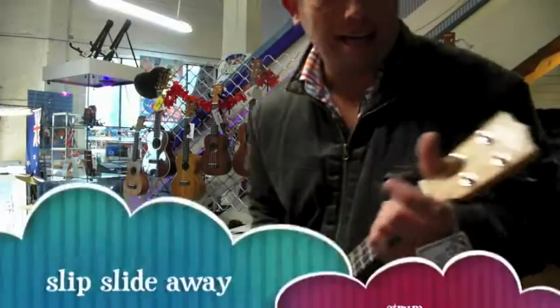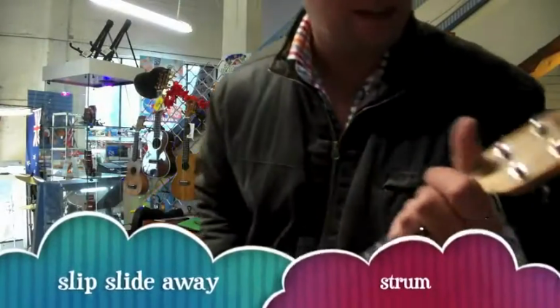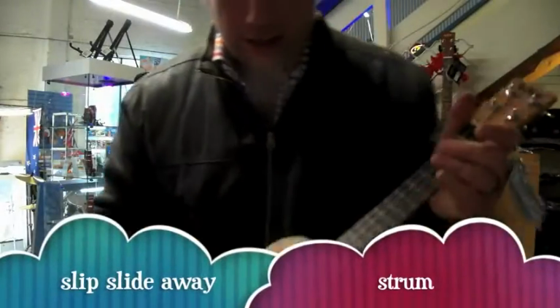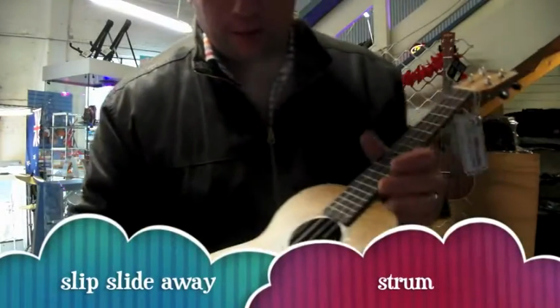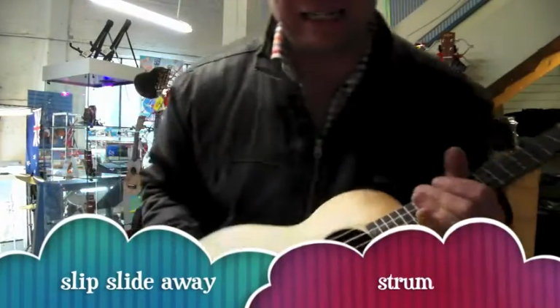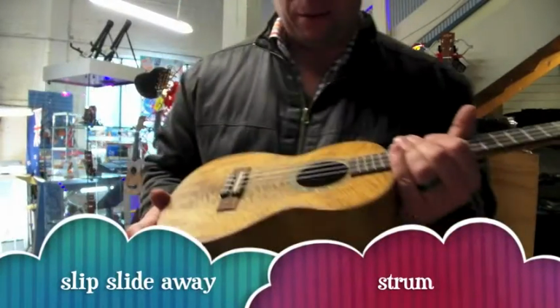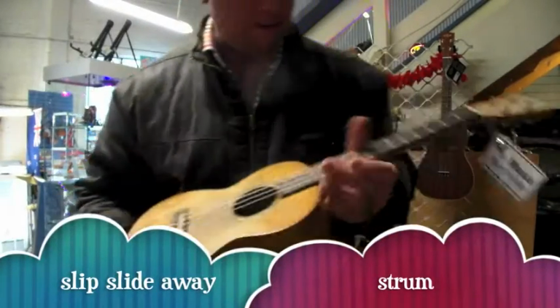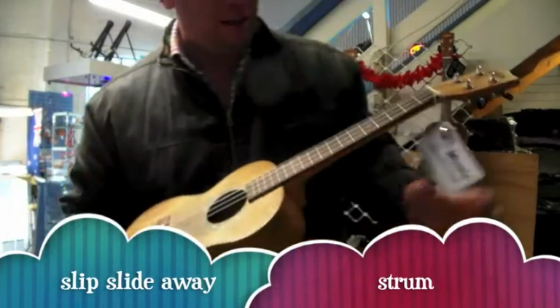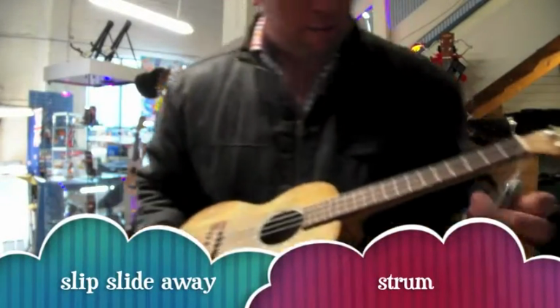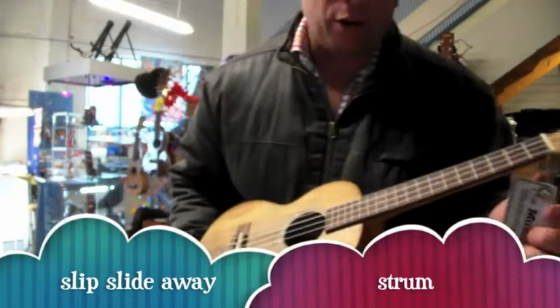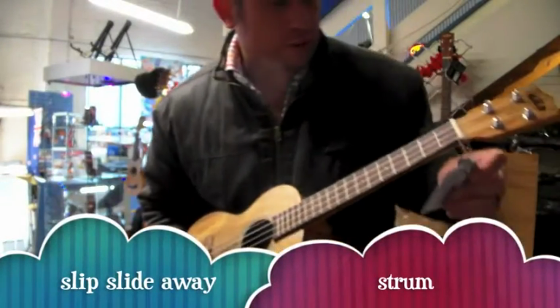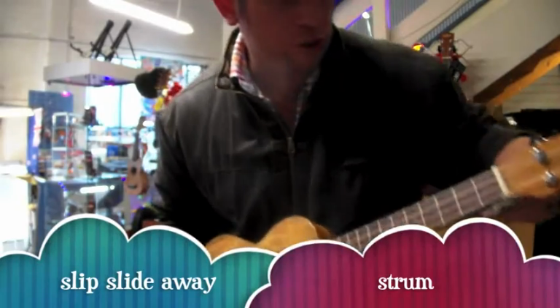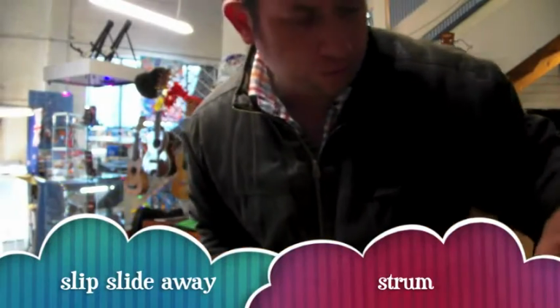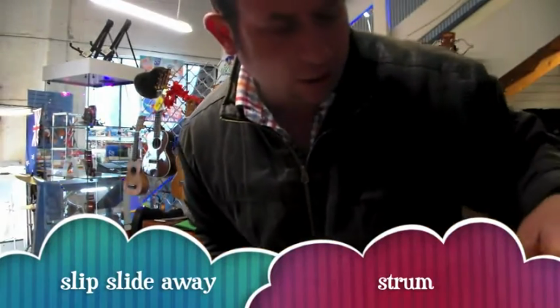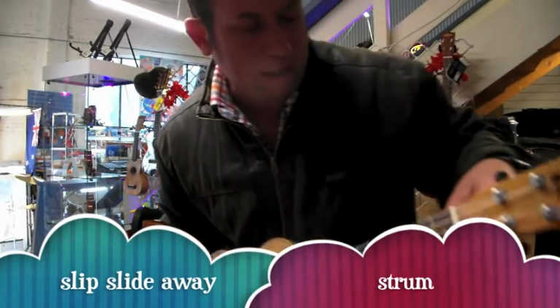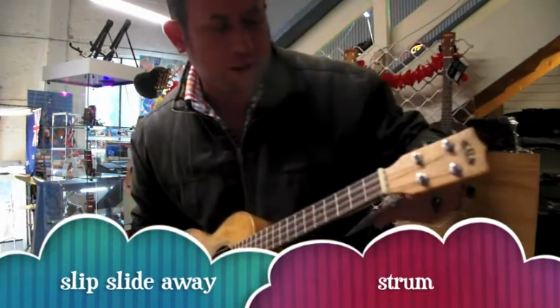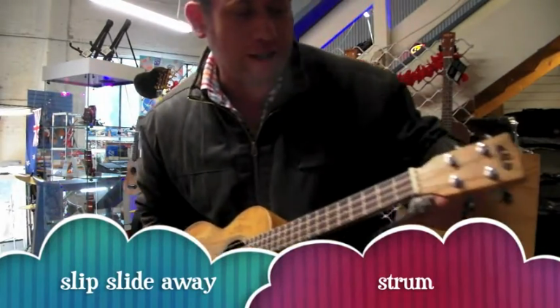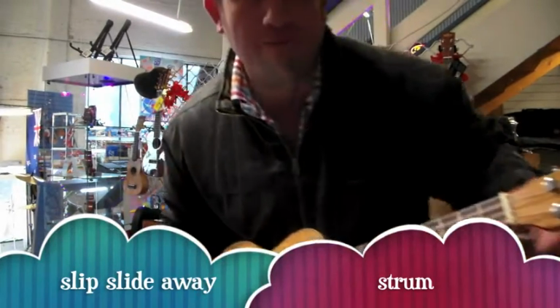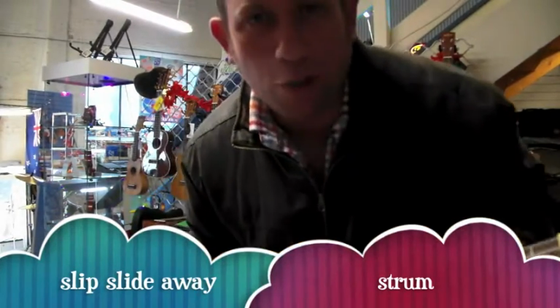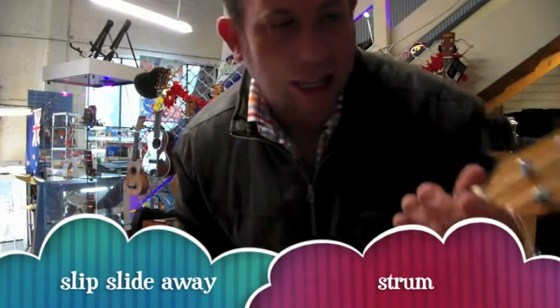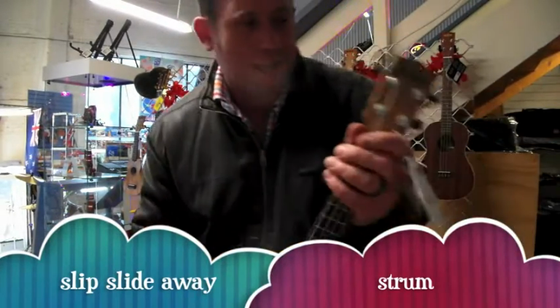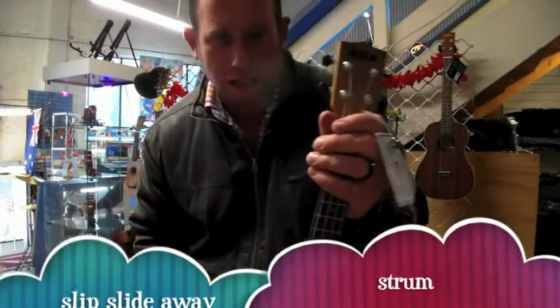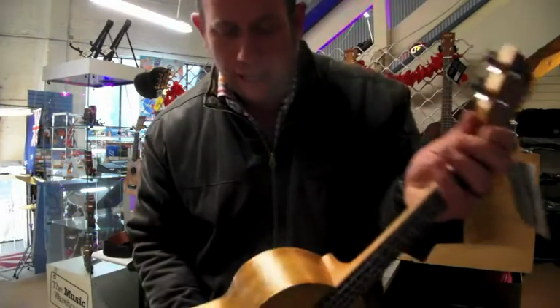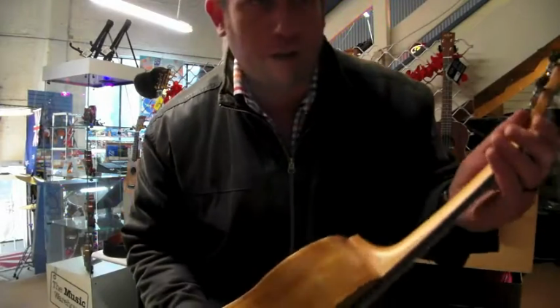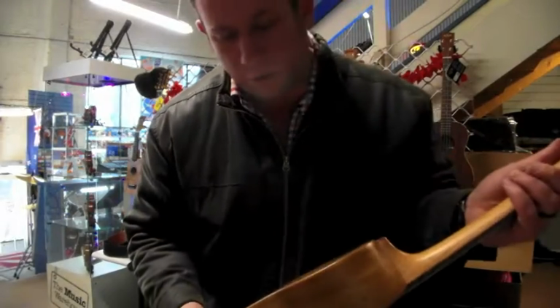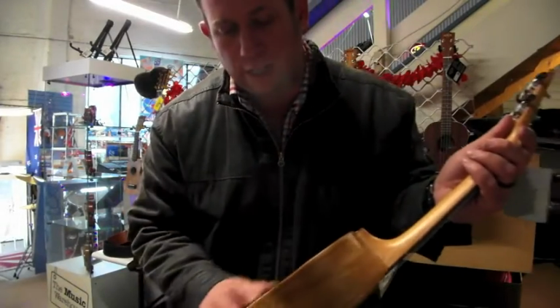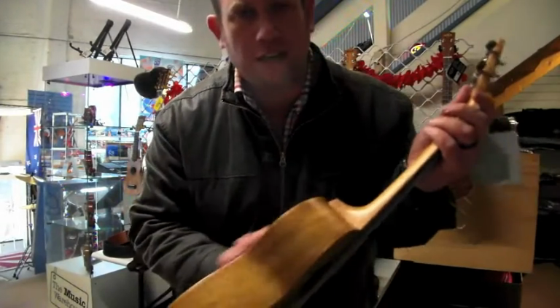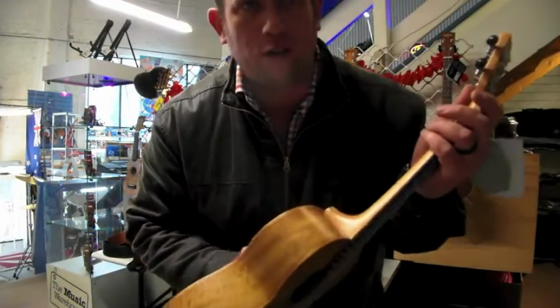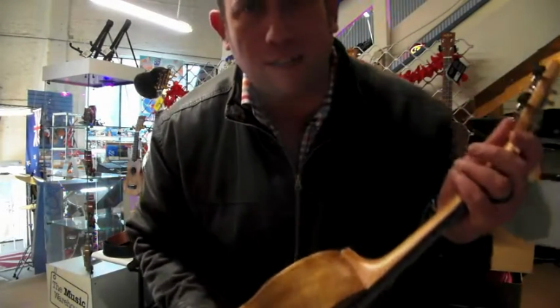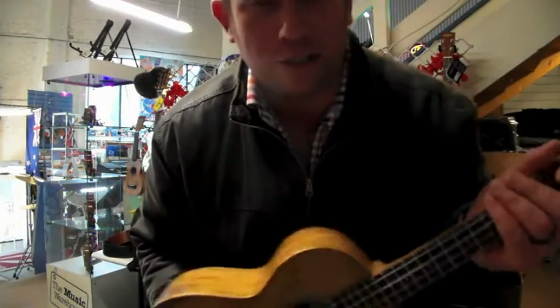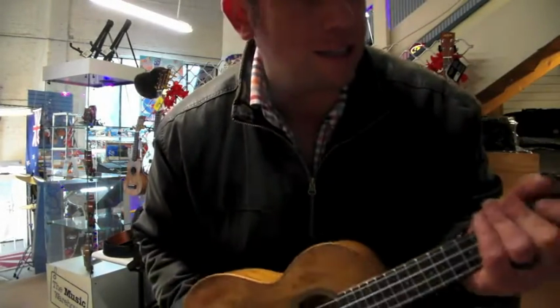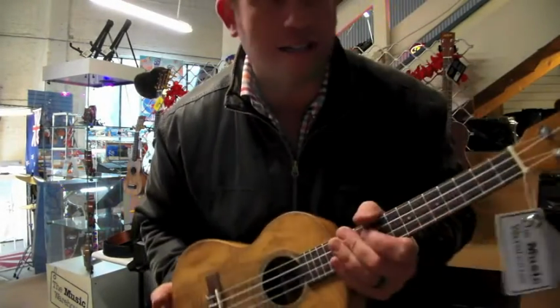Here I am with my Kahla Tenor mango swirl — curly mango with a curly ukulele case. What I thought I'd do is teach you a little strumming technique, which is like a sliding technique.